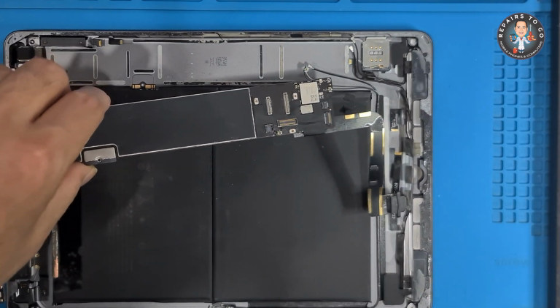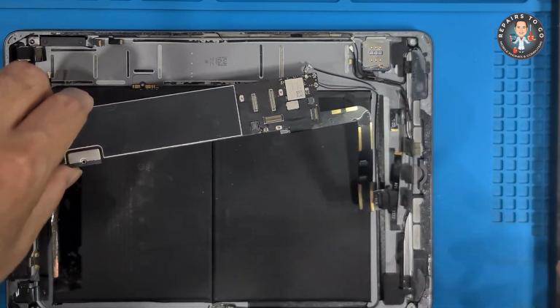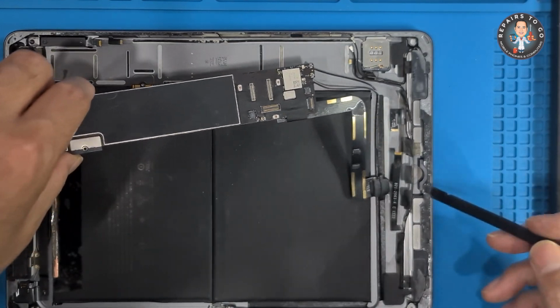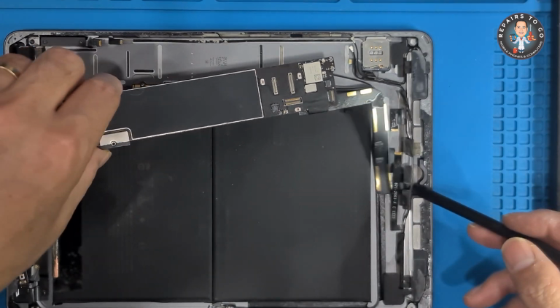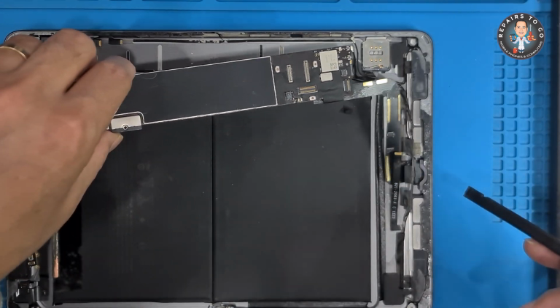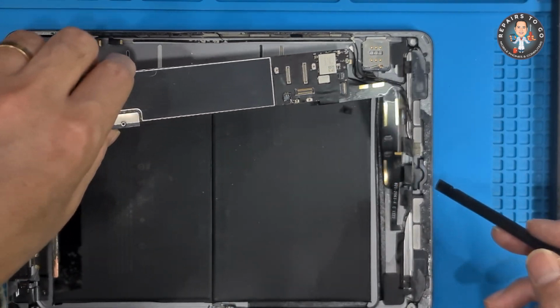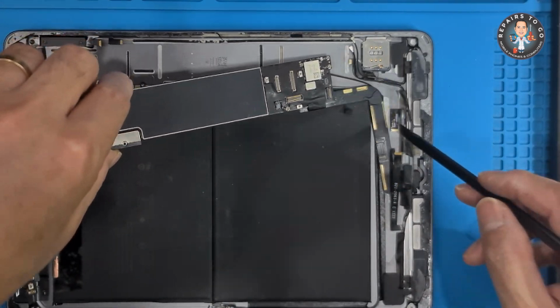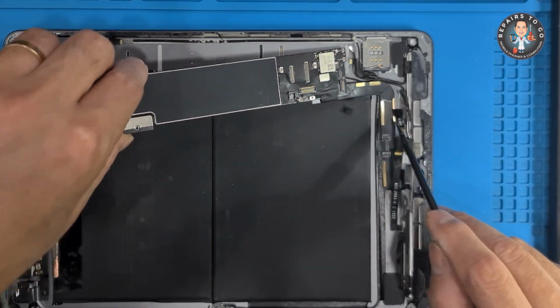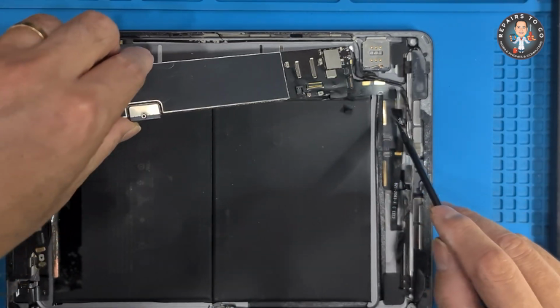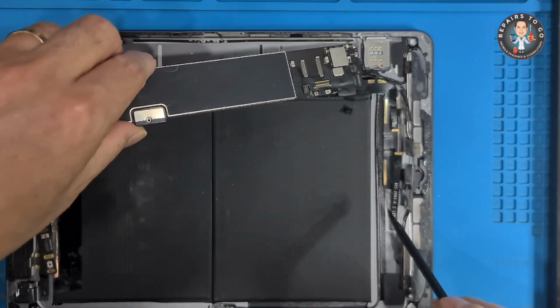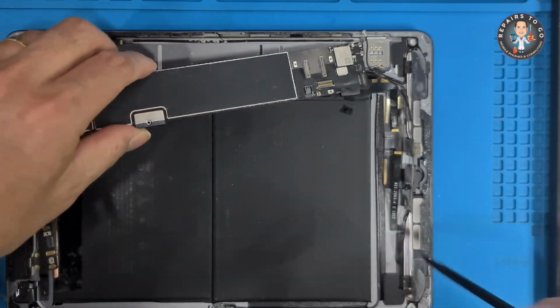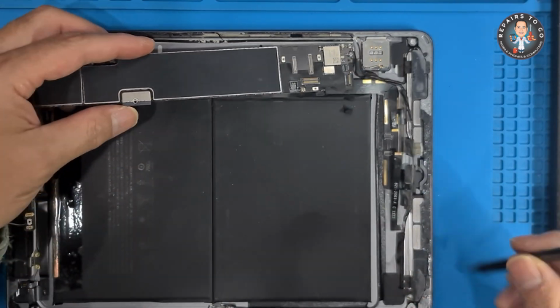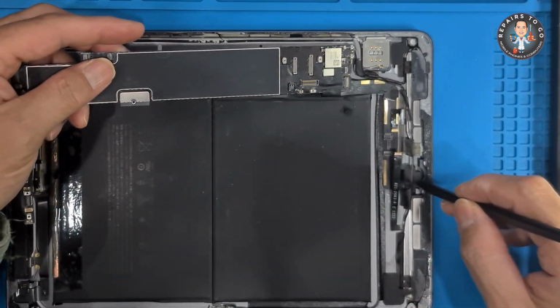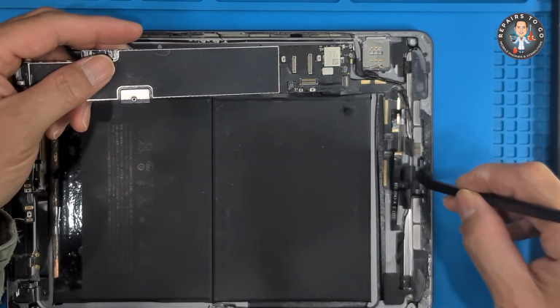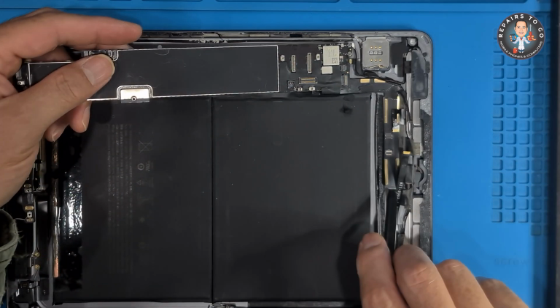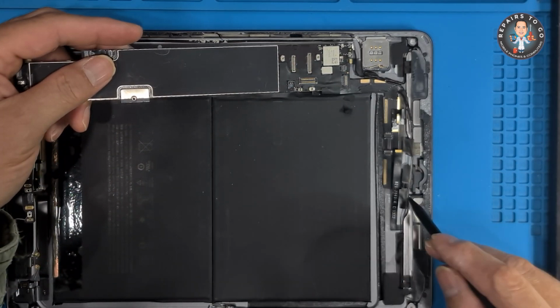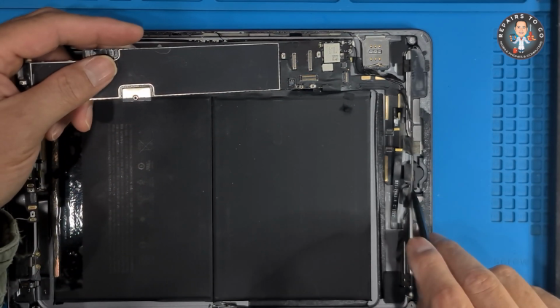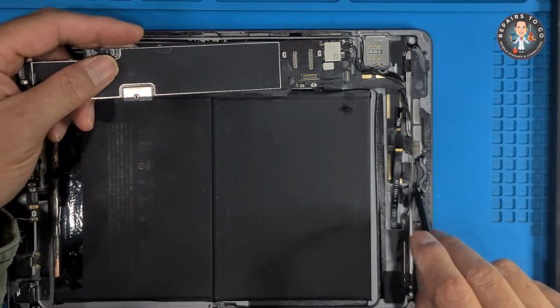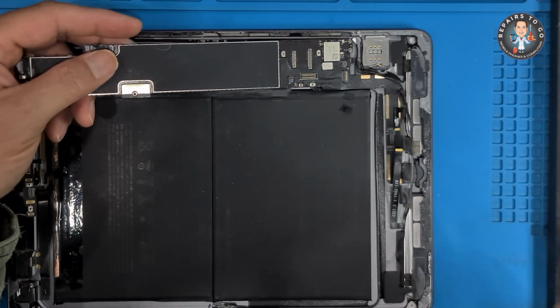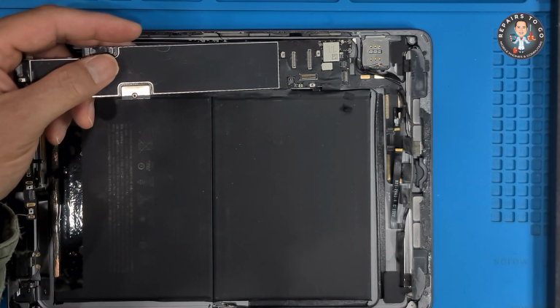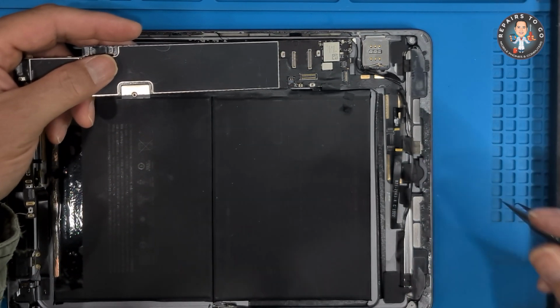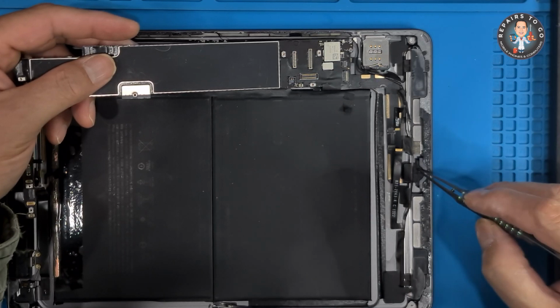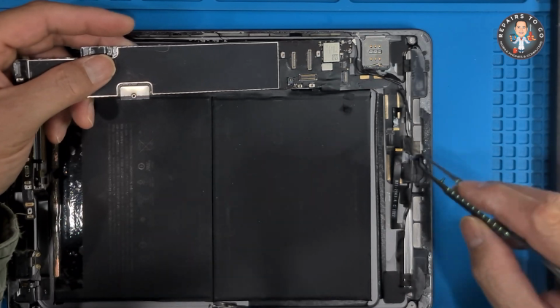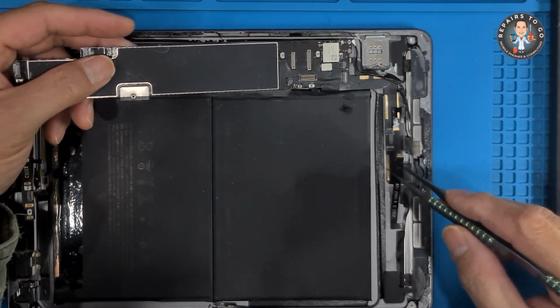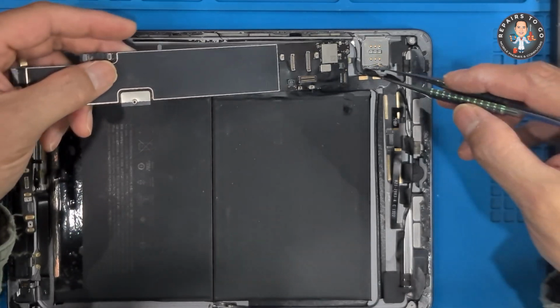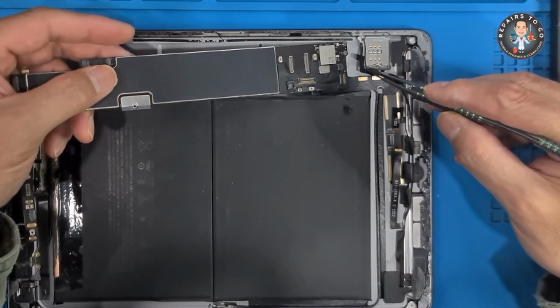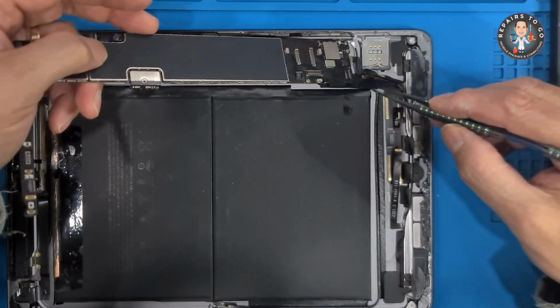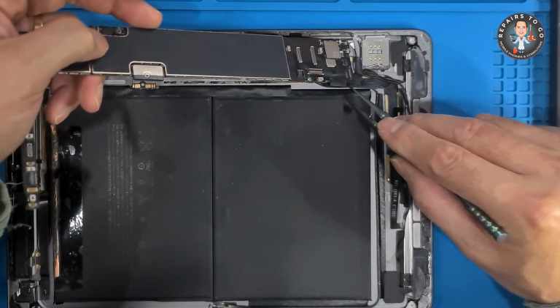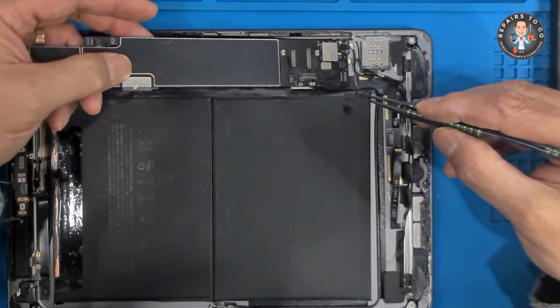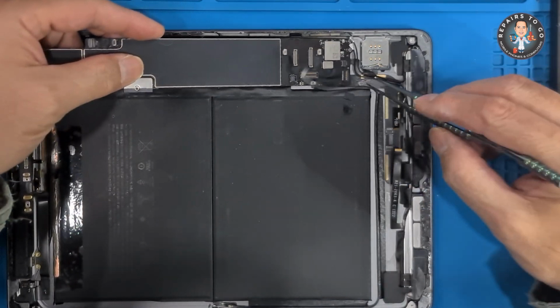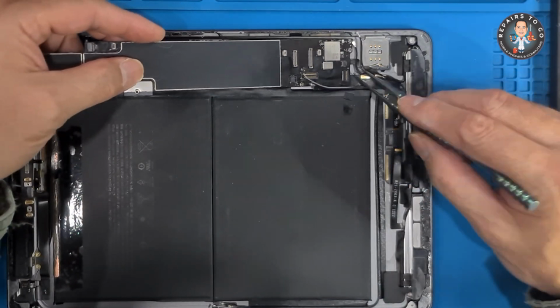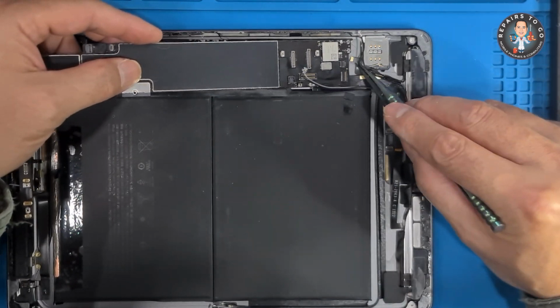Reattach the motherboard. Place the motherboard back into its position, securing it with screws.